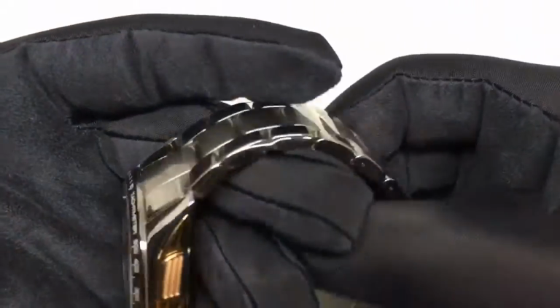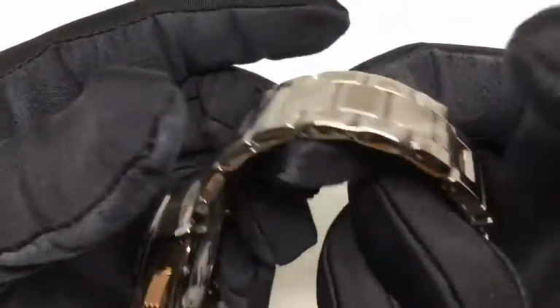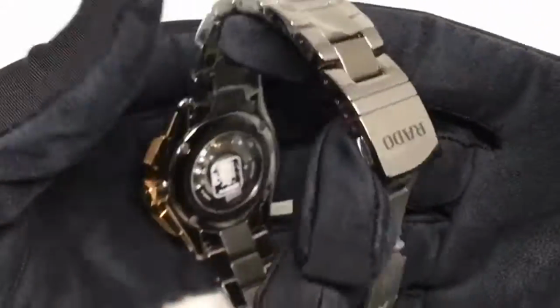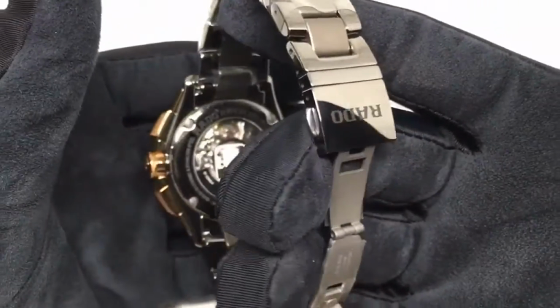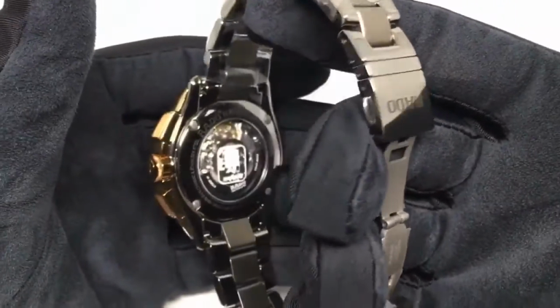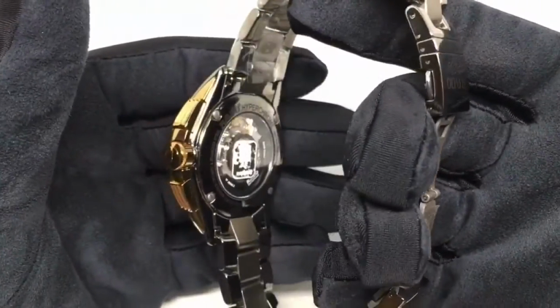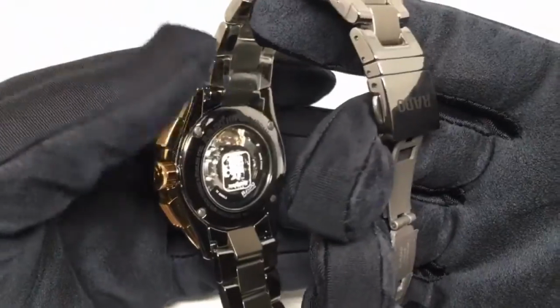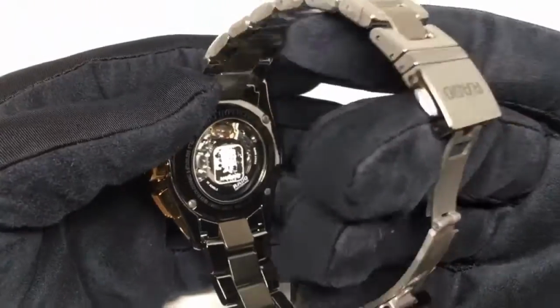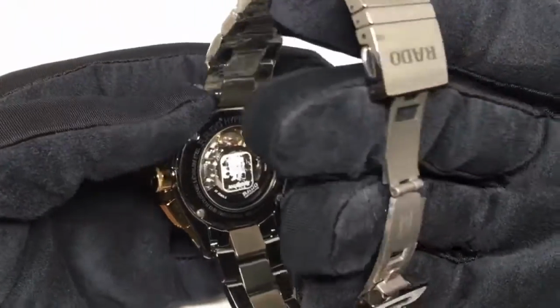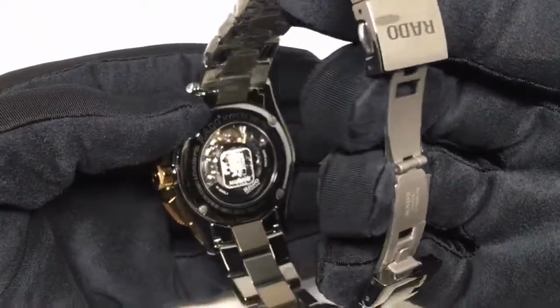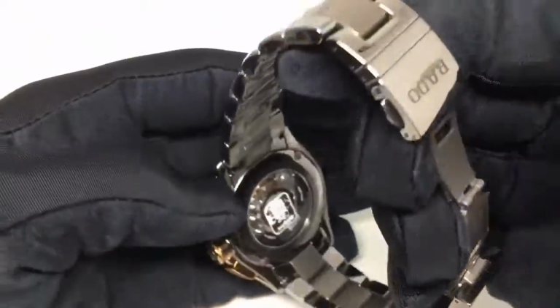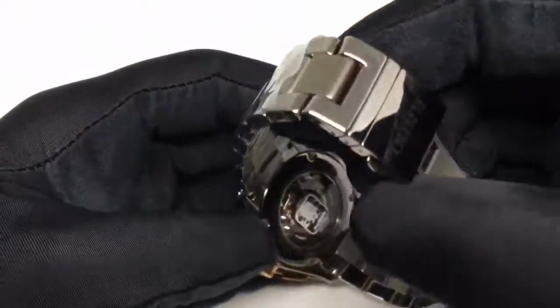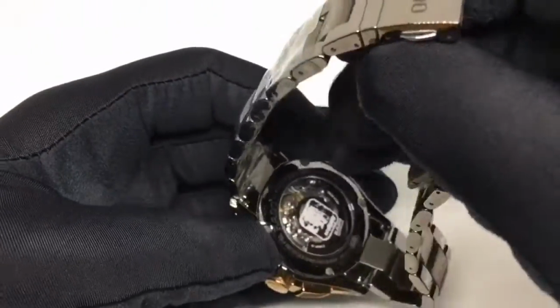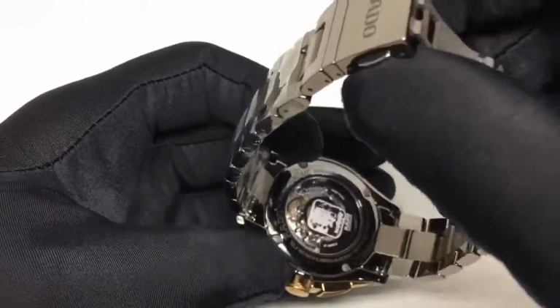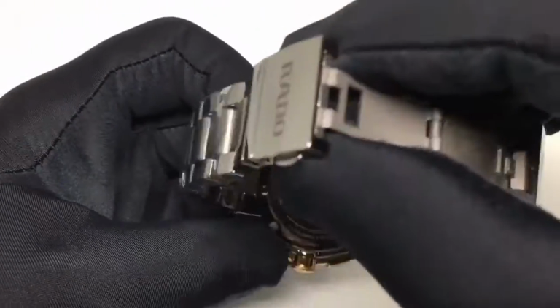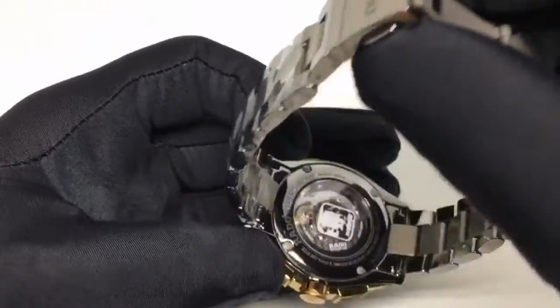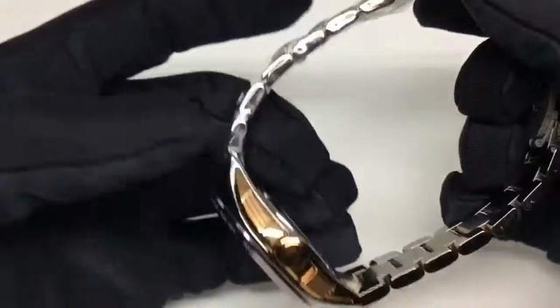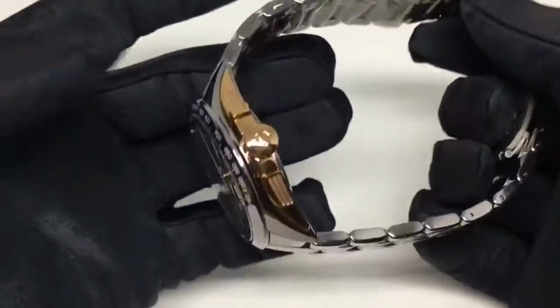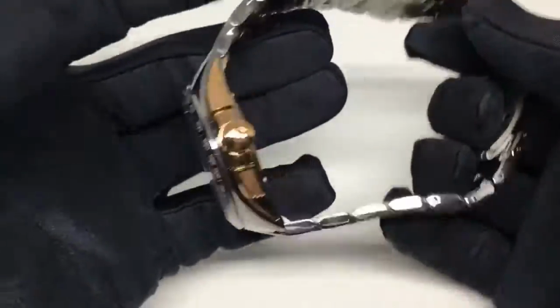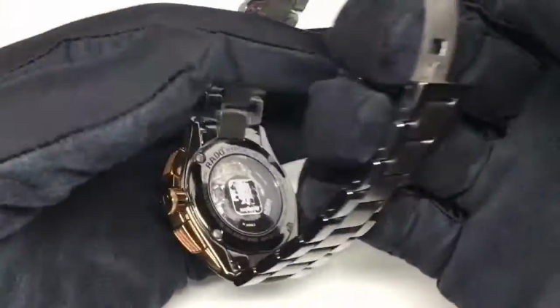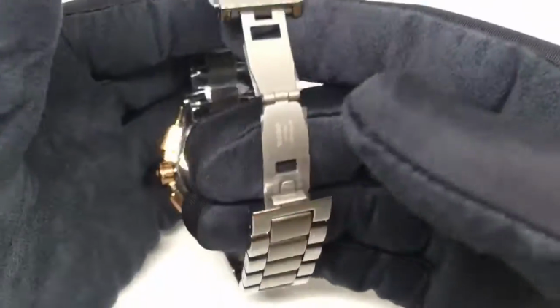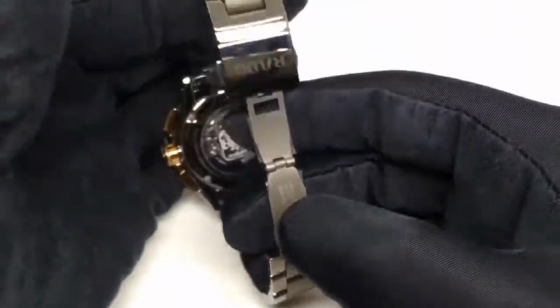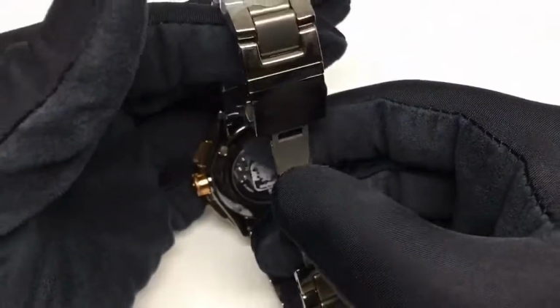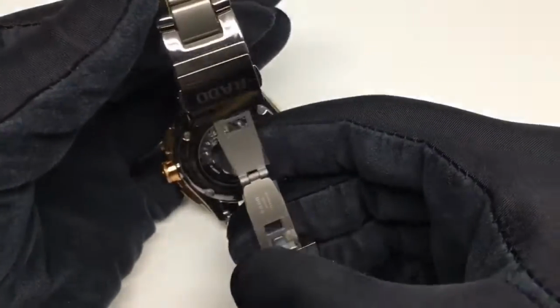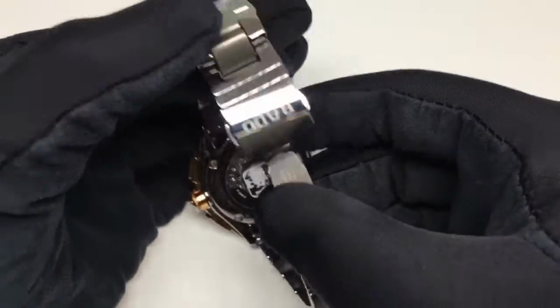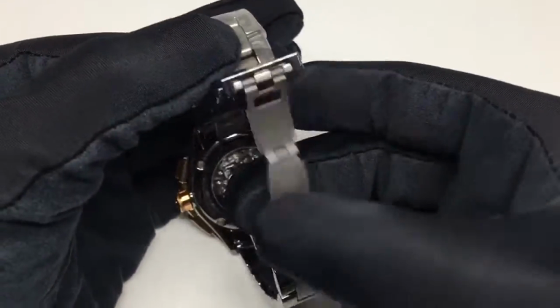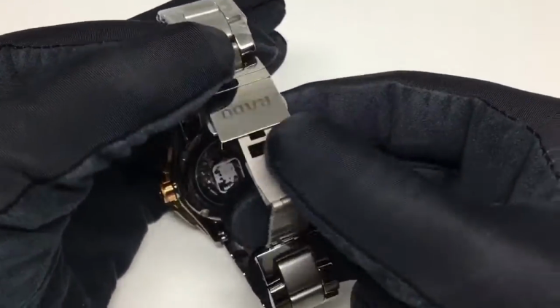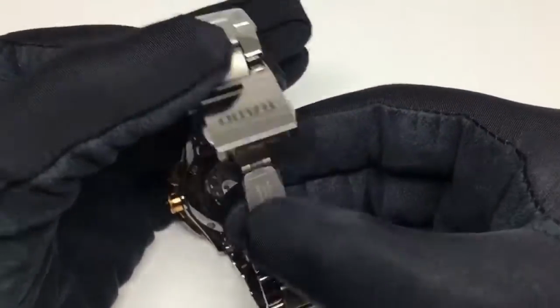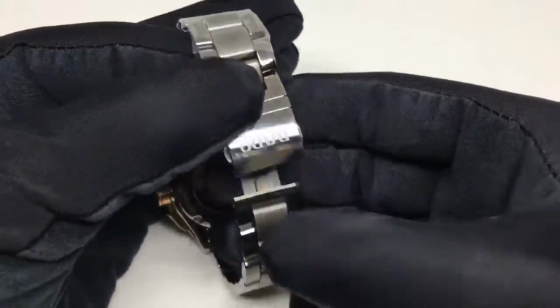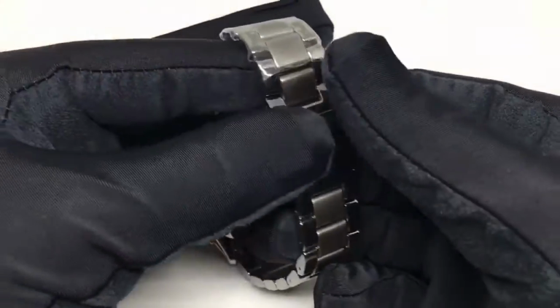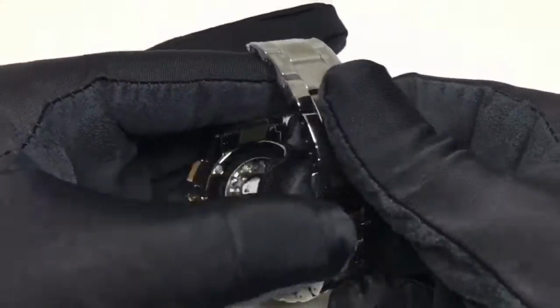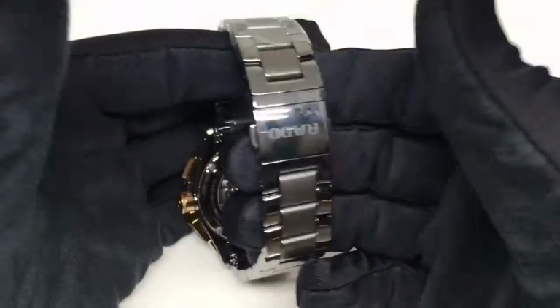Inside the Hyperchrome is an automatic movement which is manufactured in Switzerland, and it has got two years of international warranty. The clasp fits well, carrying the brand logo on it.